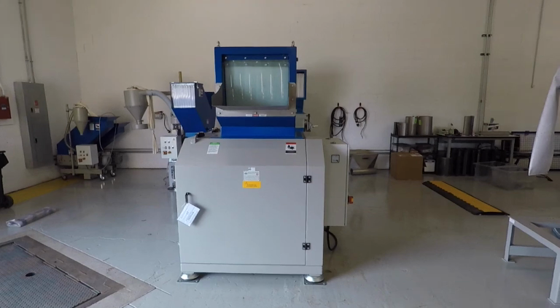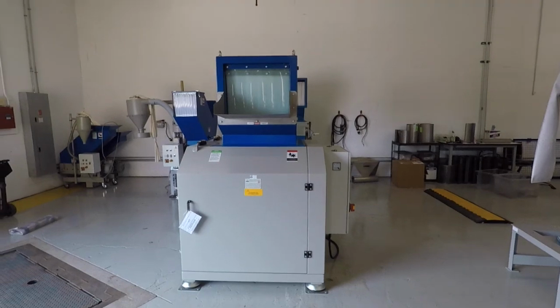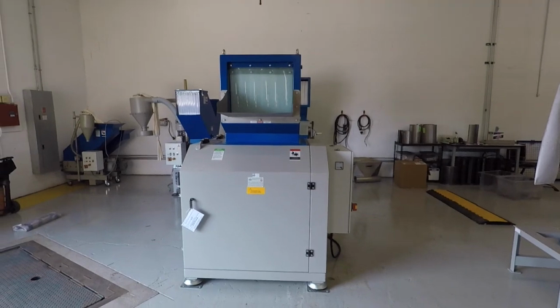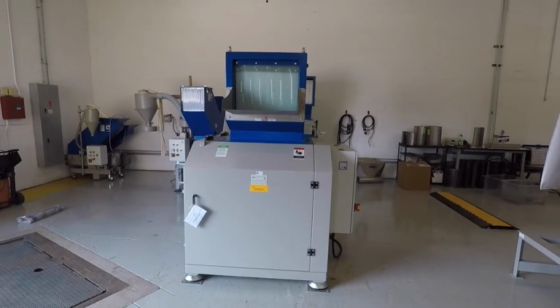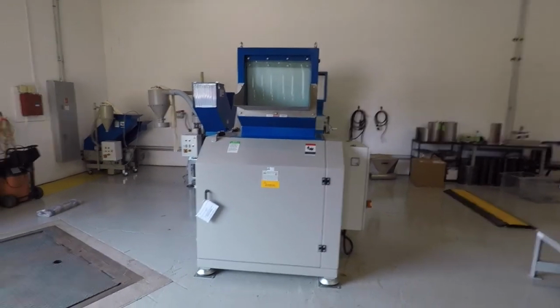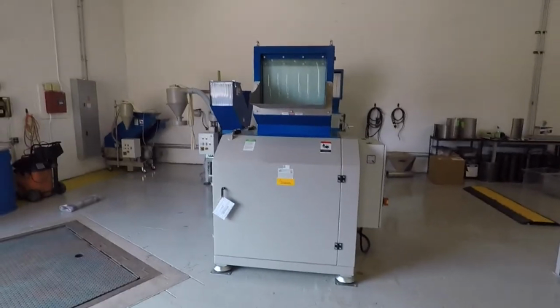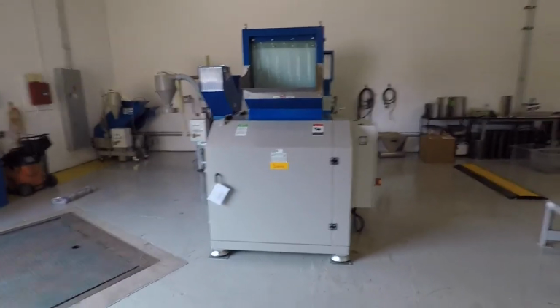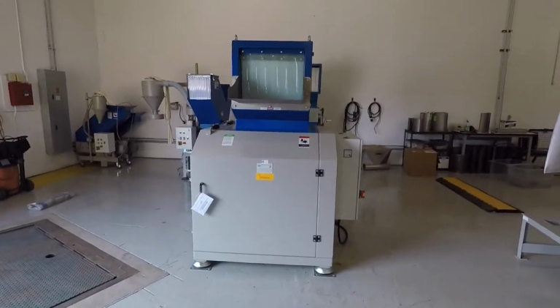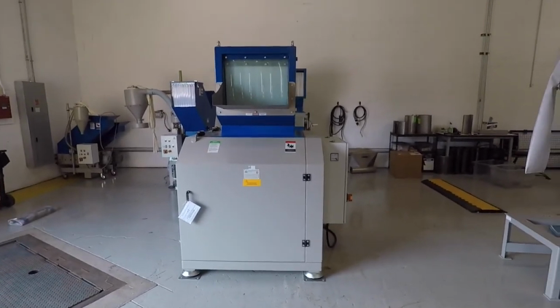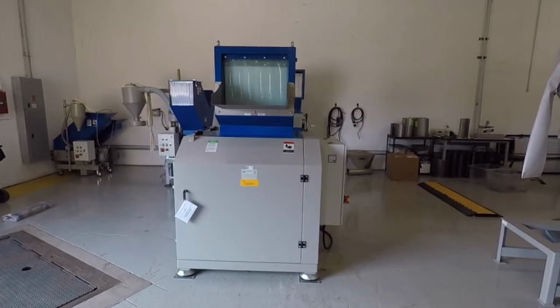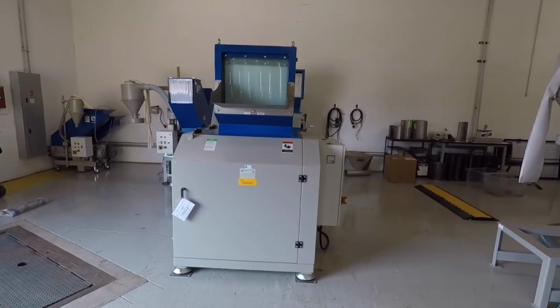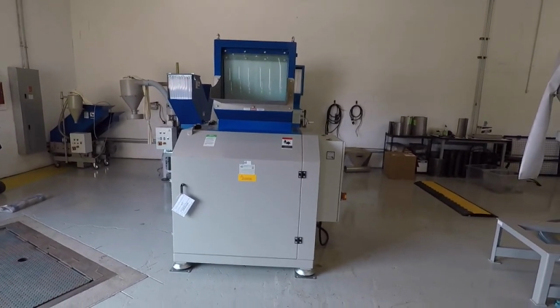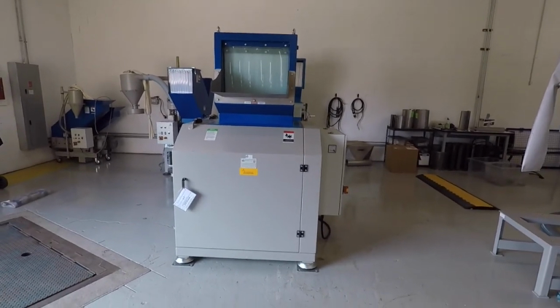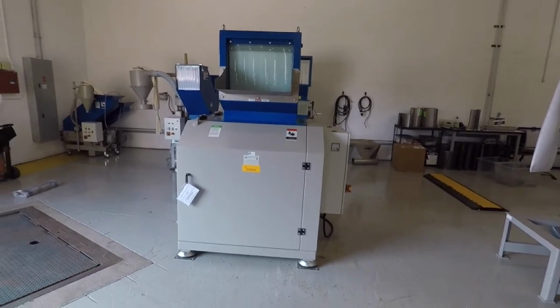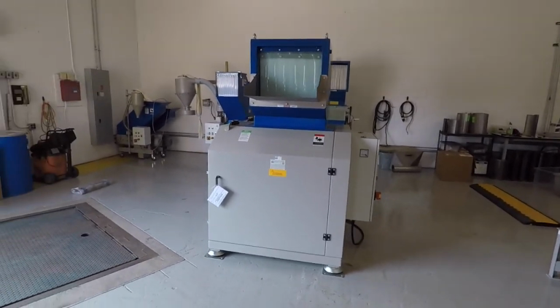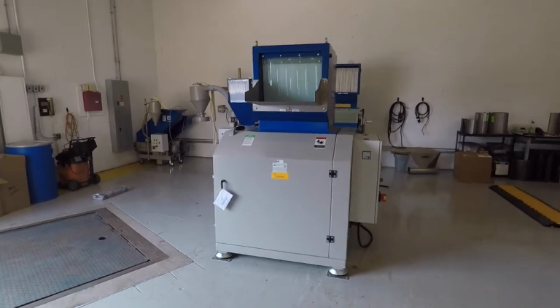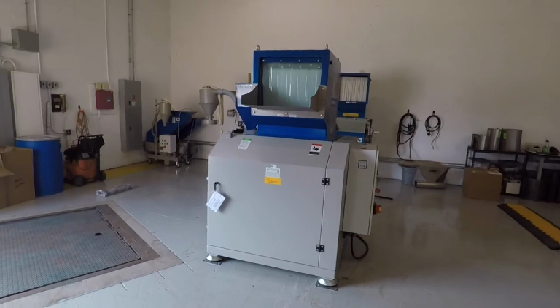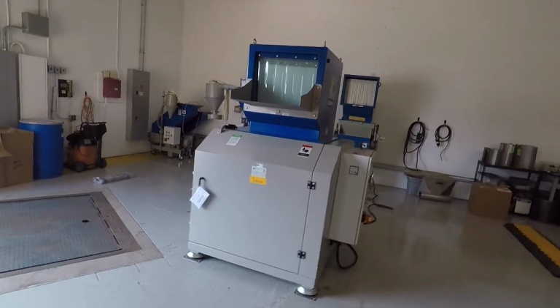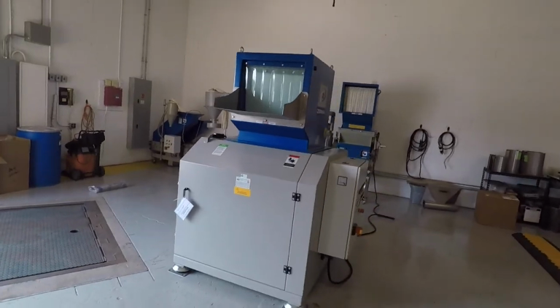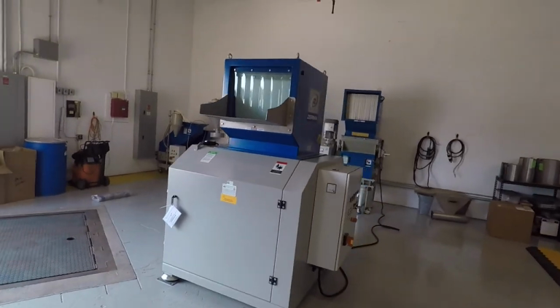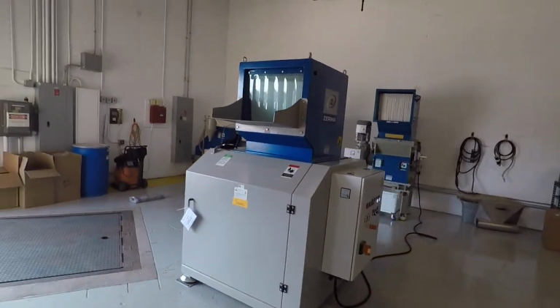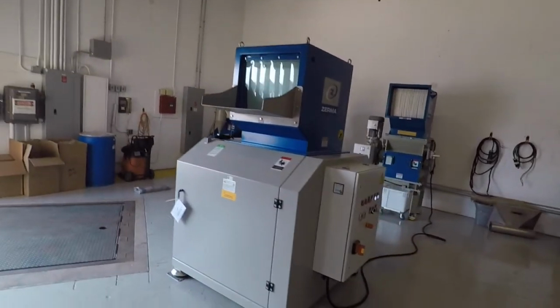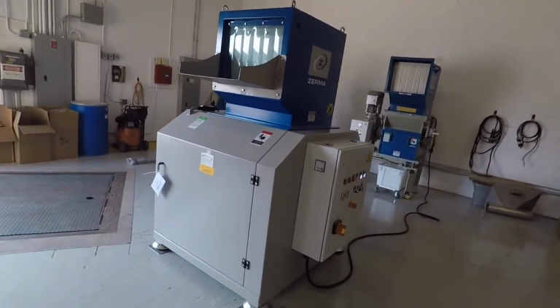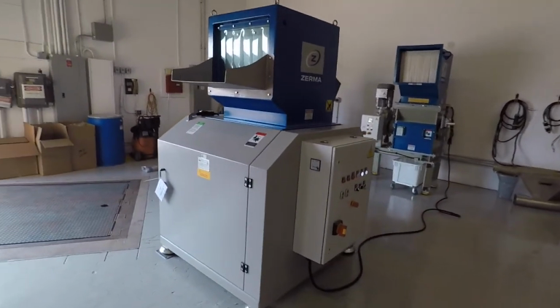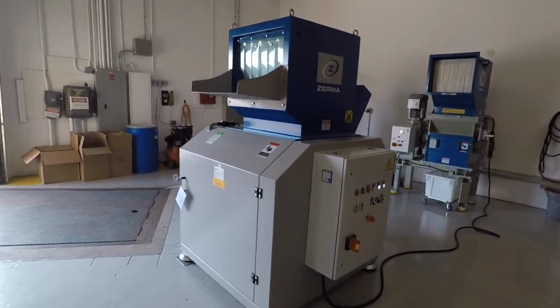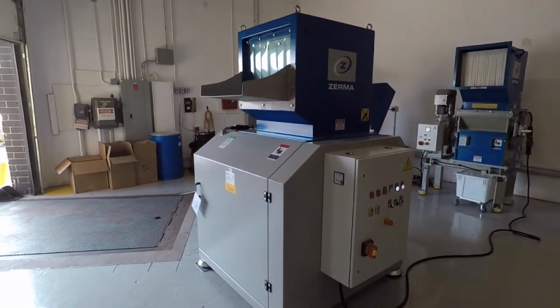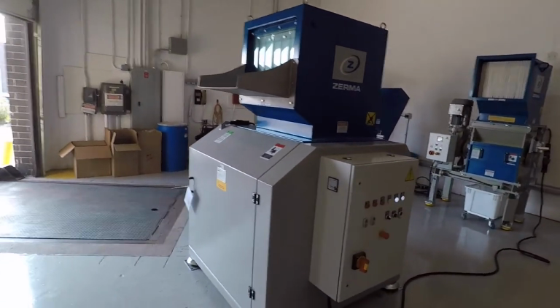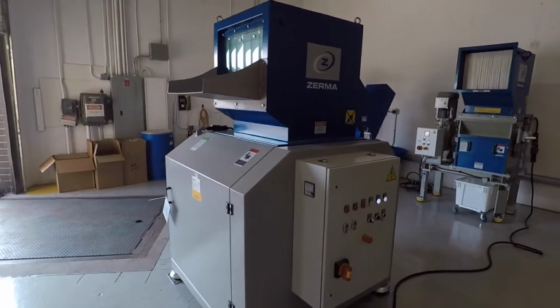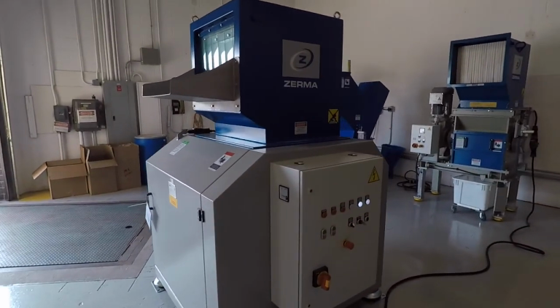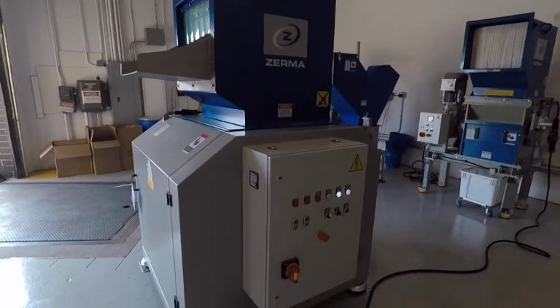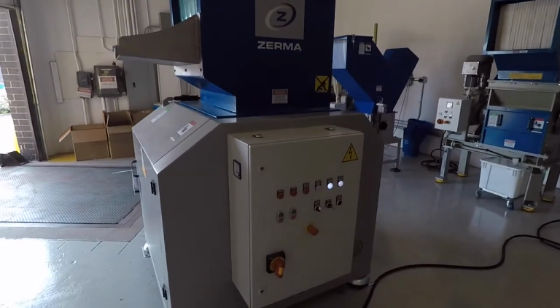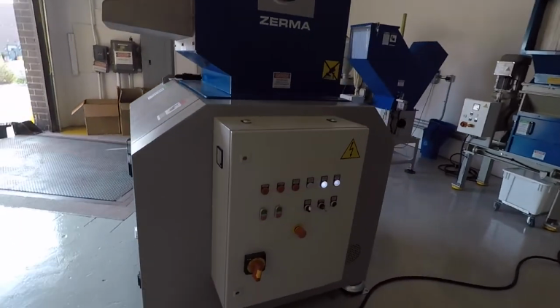This is an overview video on a GST 400-600 unit. It's a 30 horsepower granulator, mainly made for blow molded parts.